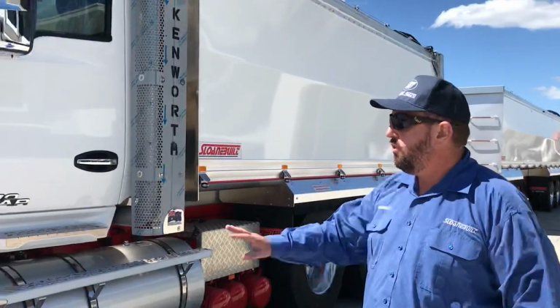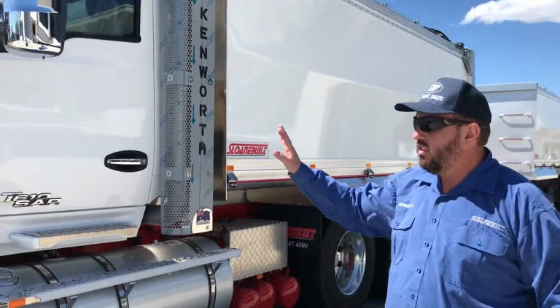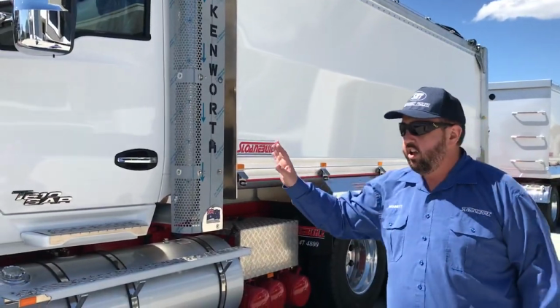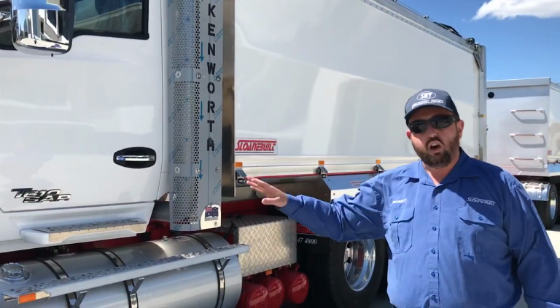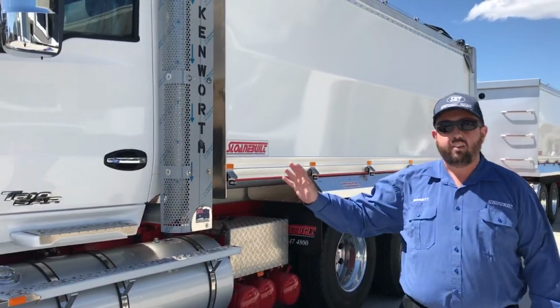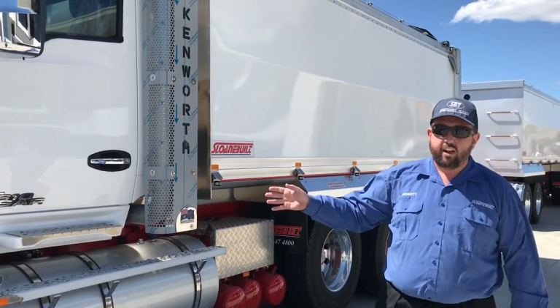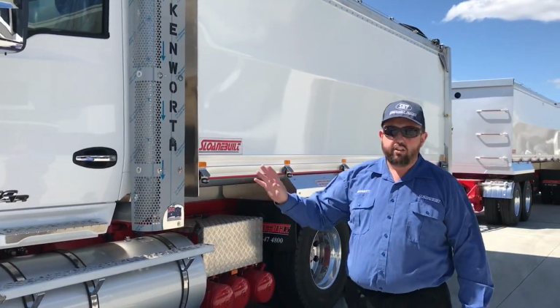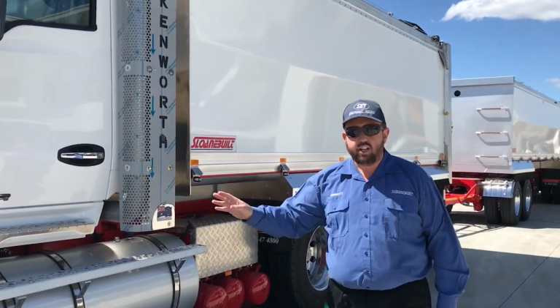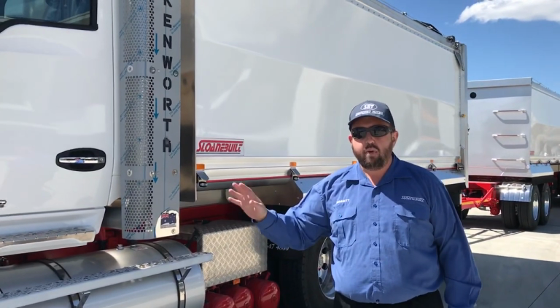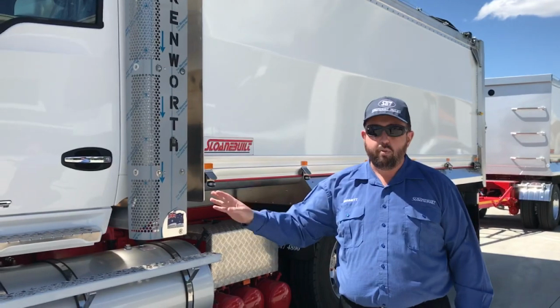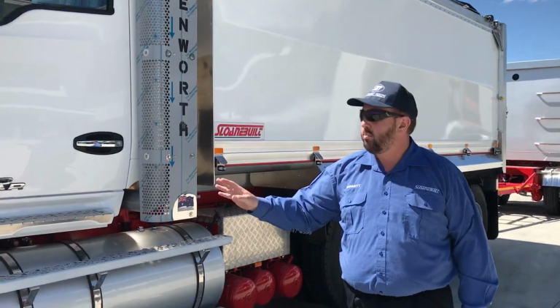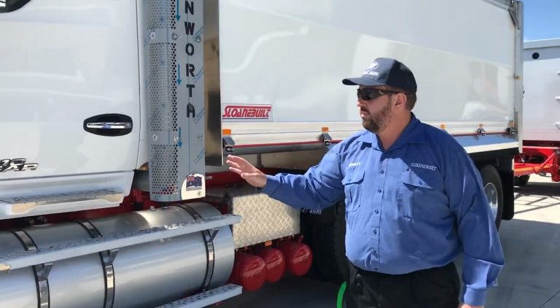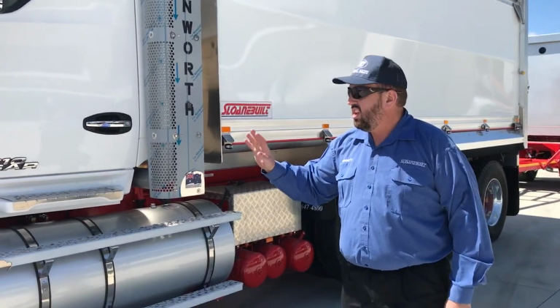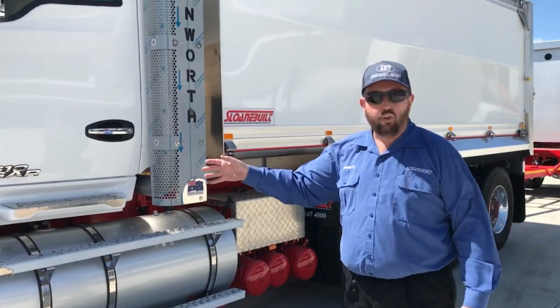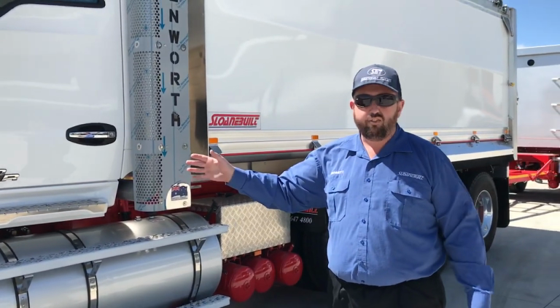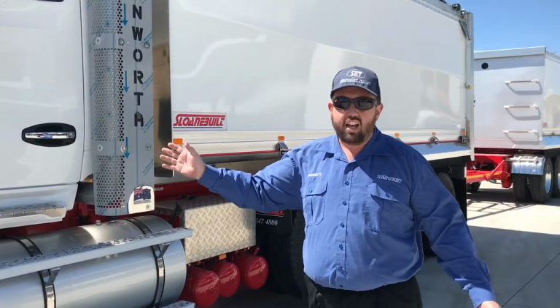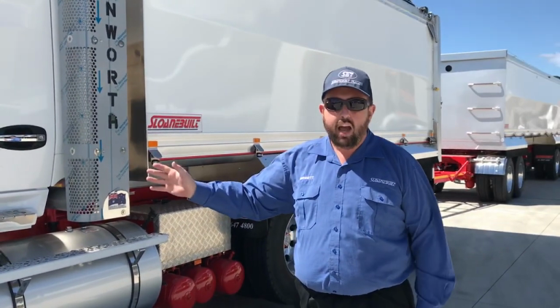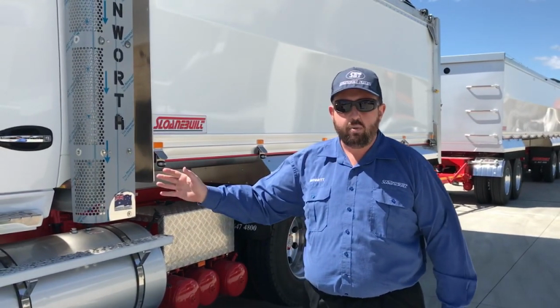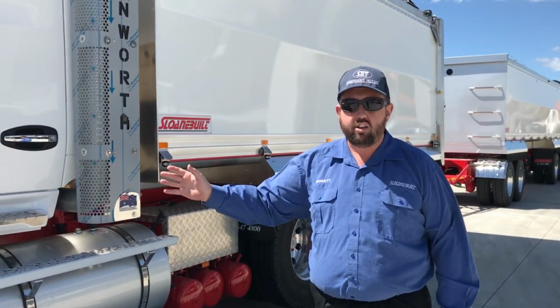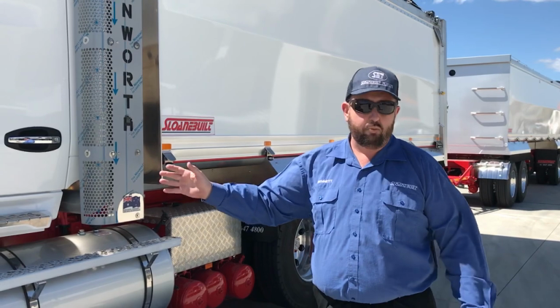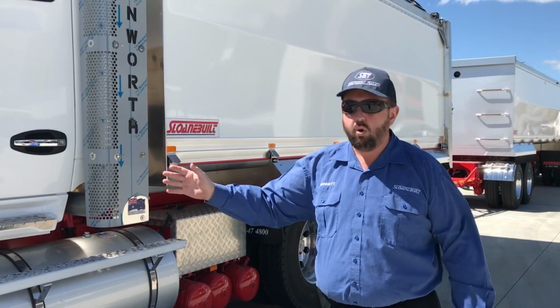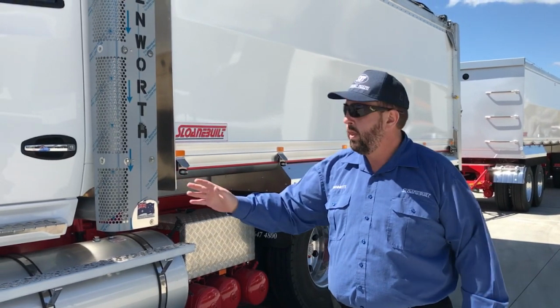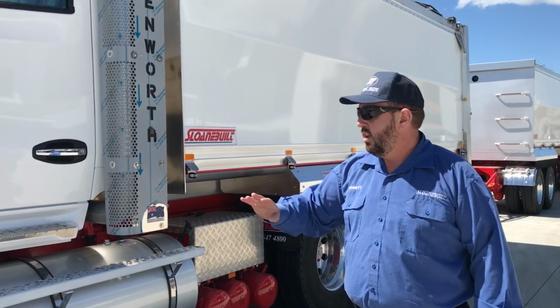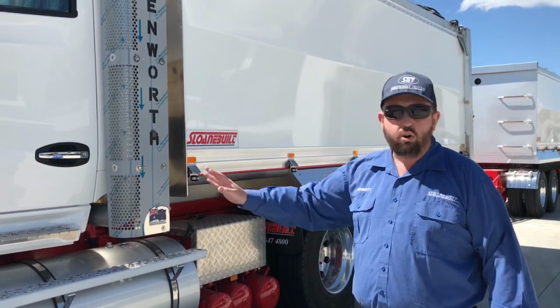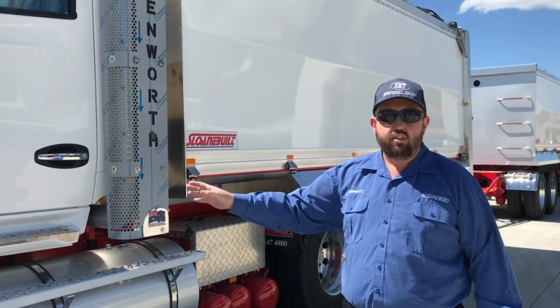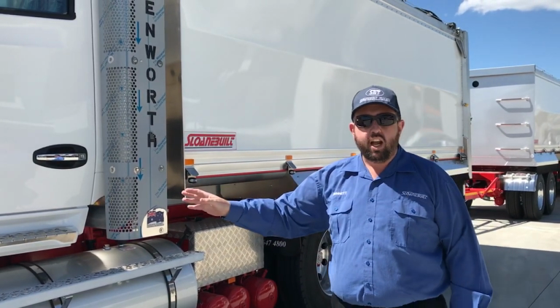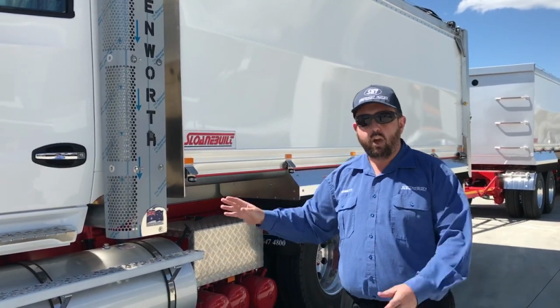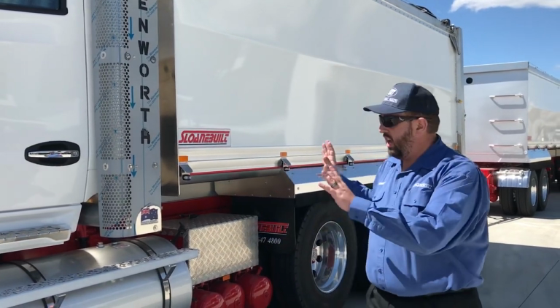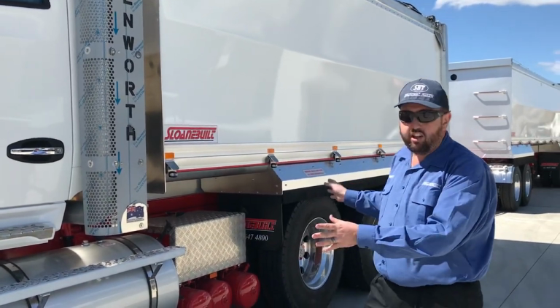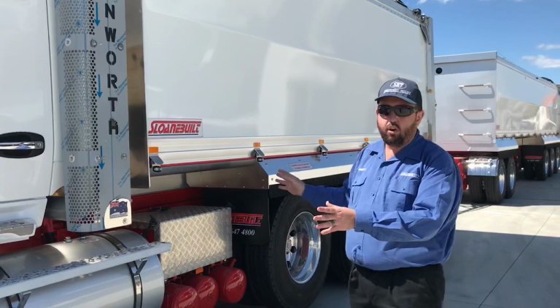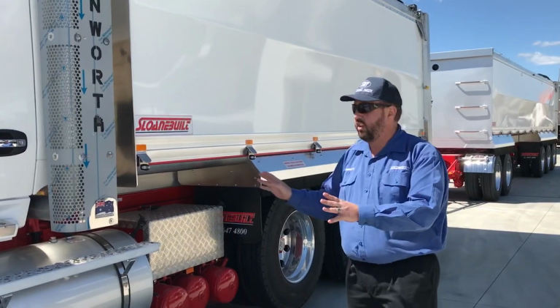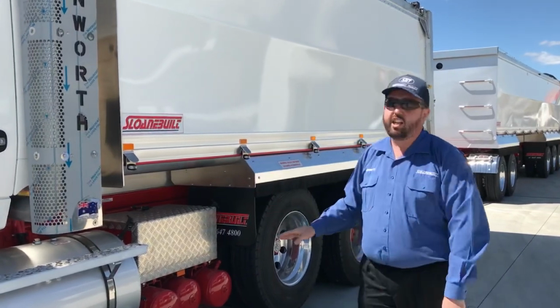First one is this Tridem and Five Axle. These are really, really good — maximum bang for your buck. You get 47, 48 ton payload depending on your spec, sometimes more tonnage than a B-double, just in a truck and dog. They're really, really good.